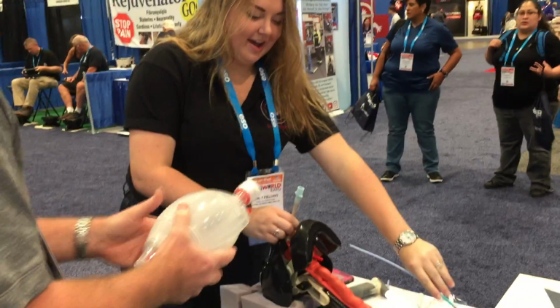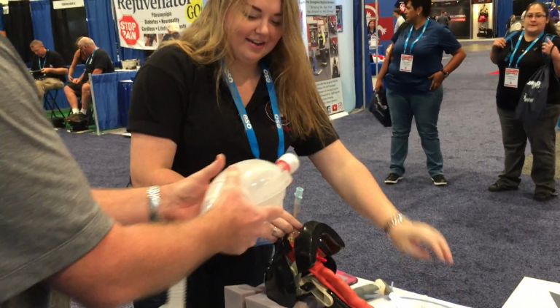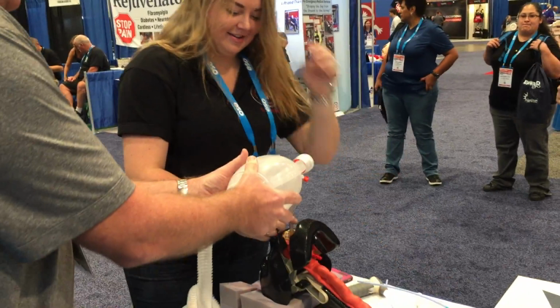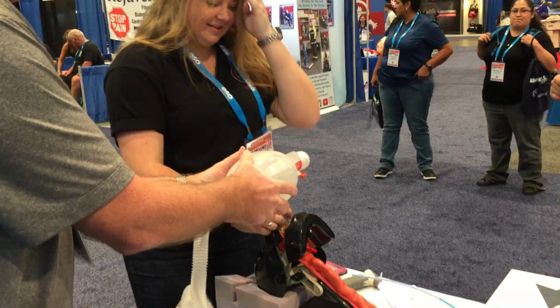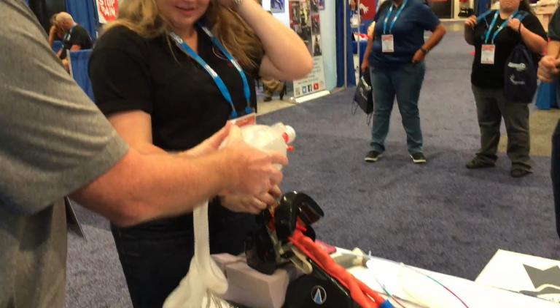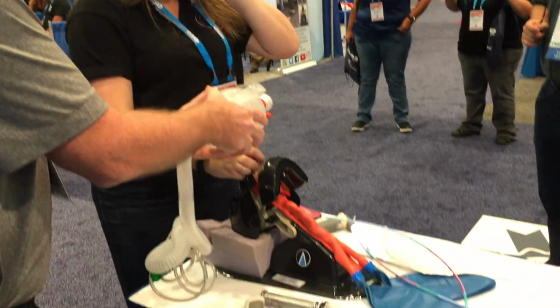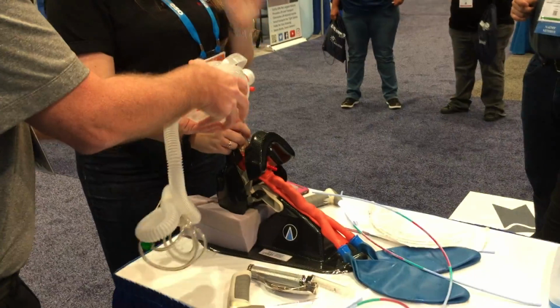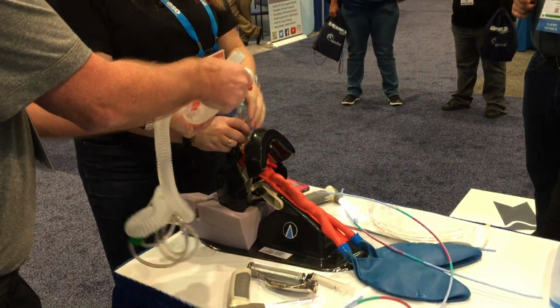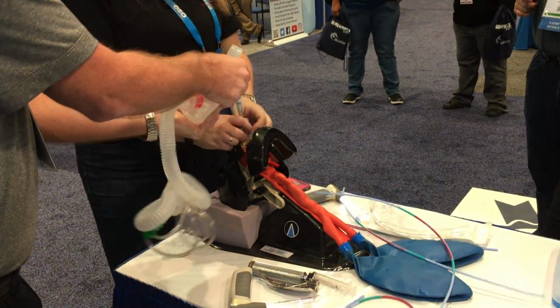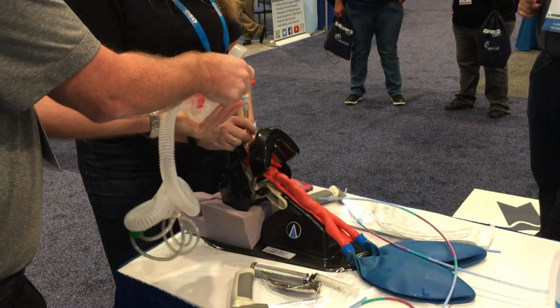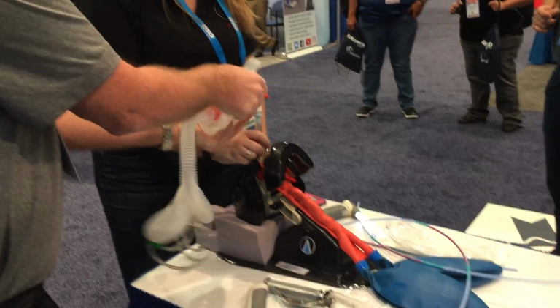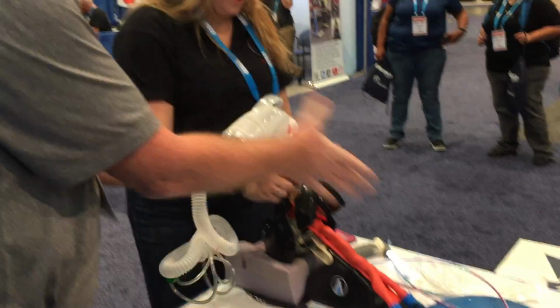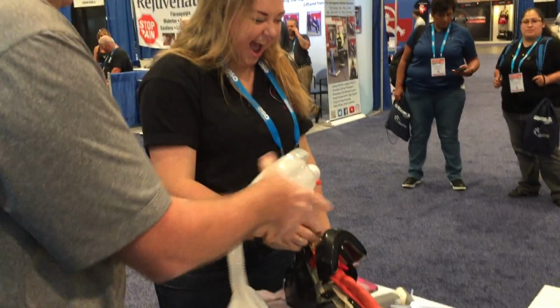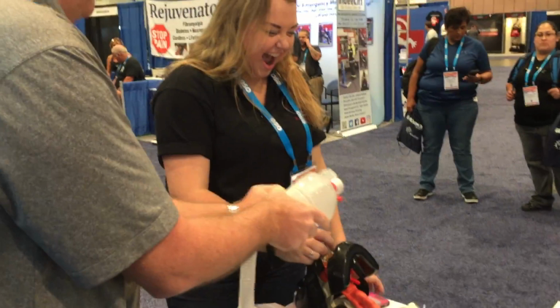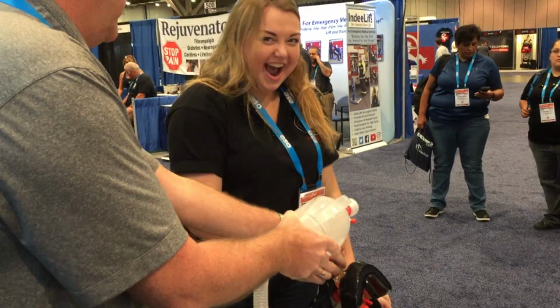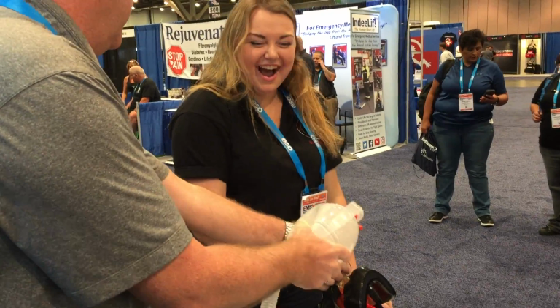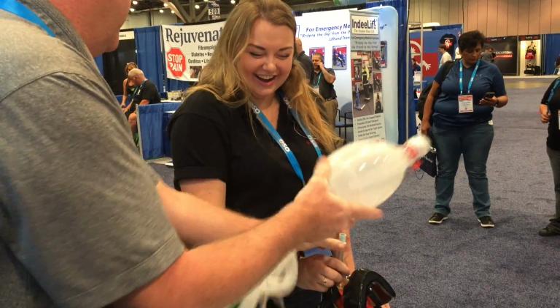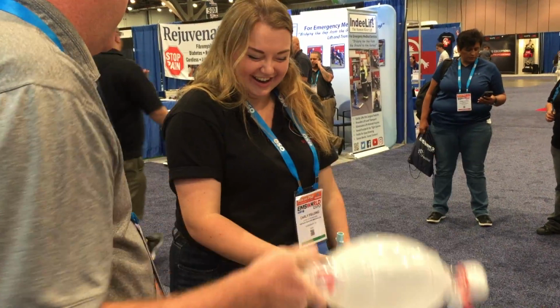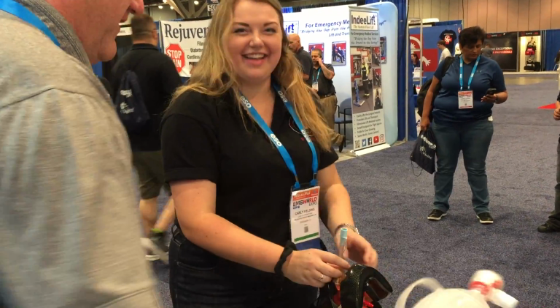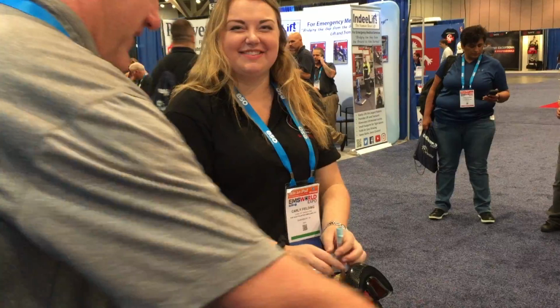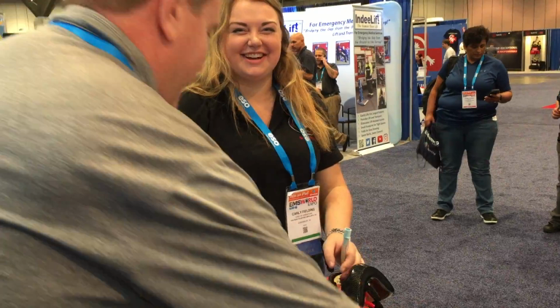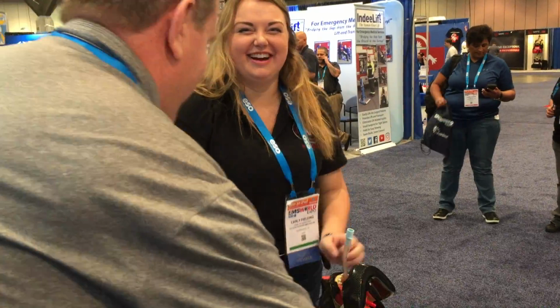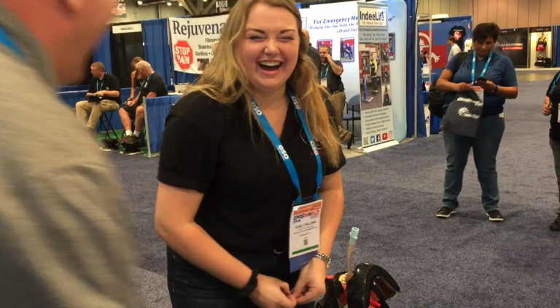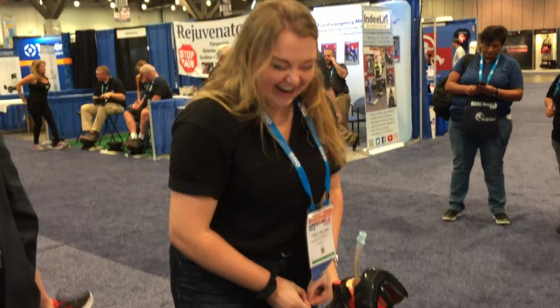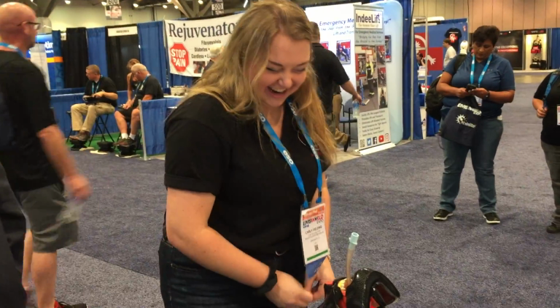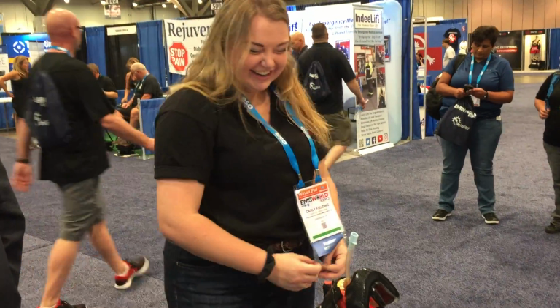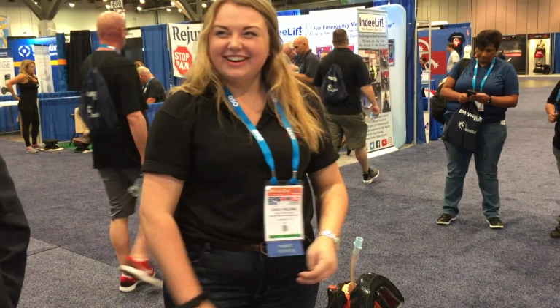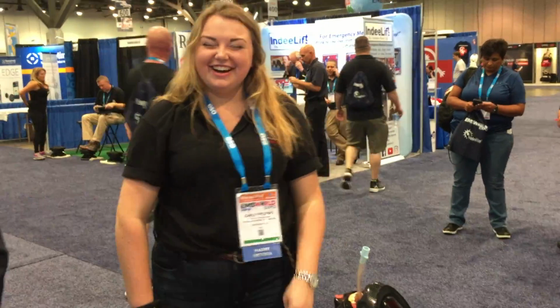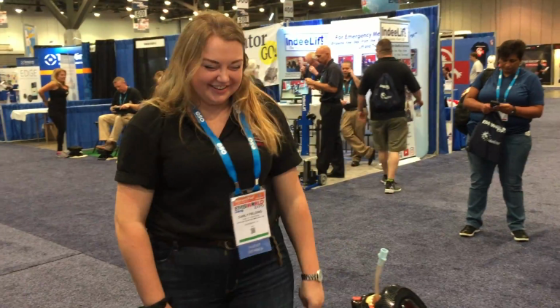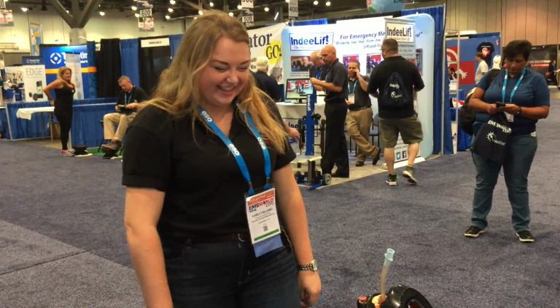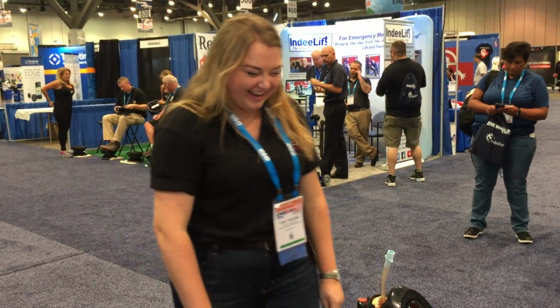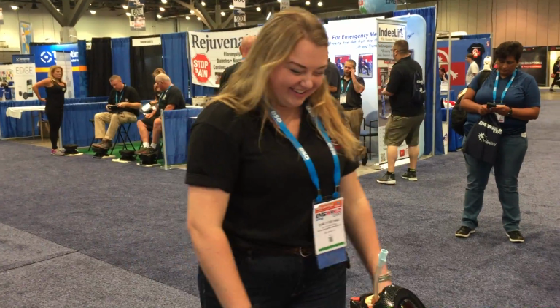Now Matthew should have jumped up and bagged, but I'll bag it. Boom, look at that. Was that your first time? Yeah, that was my first time. Excellent. Good job. Awesome. Thank you.